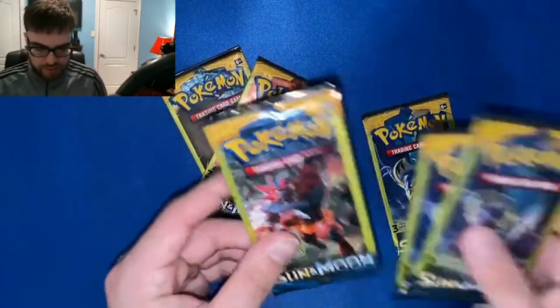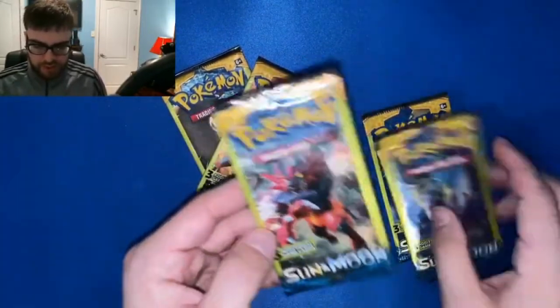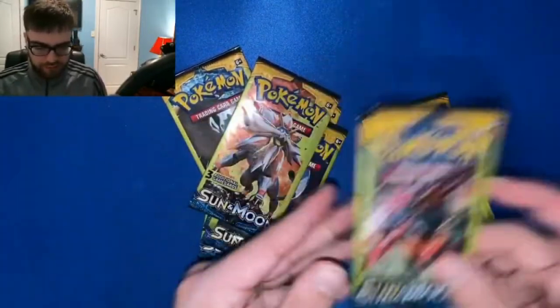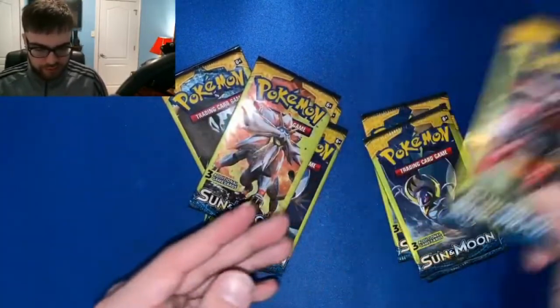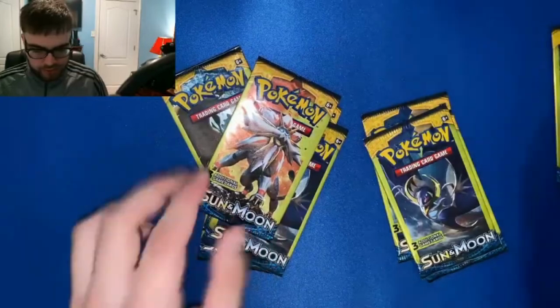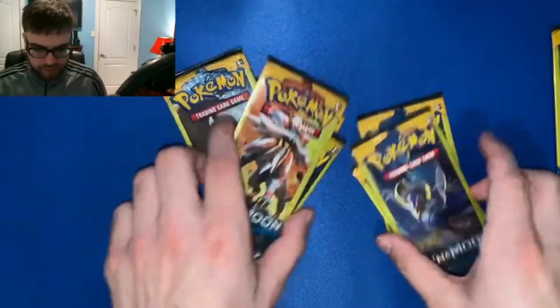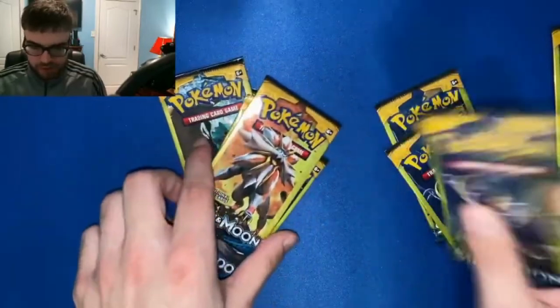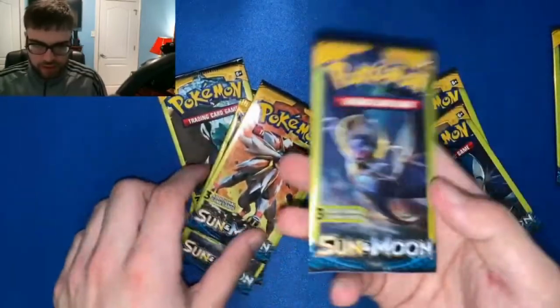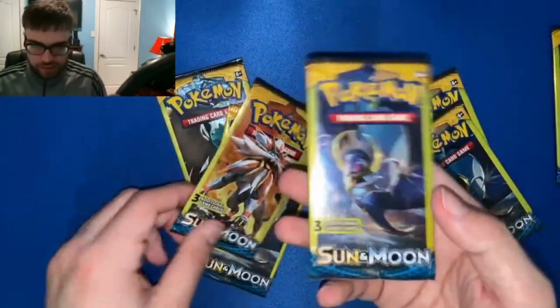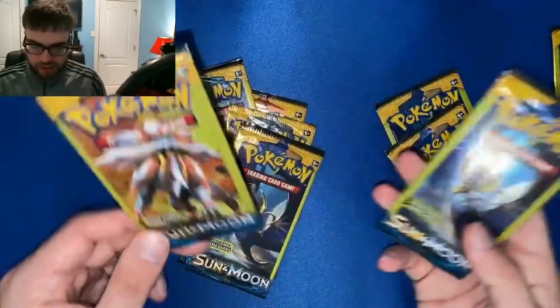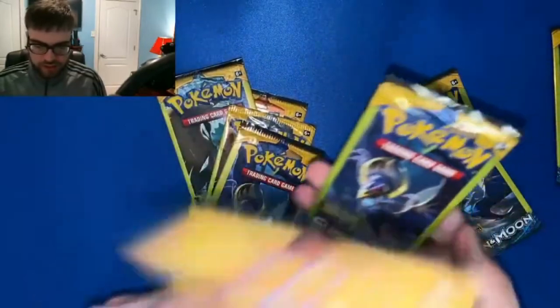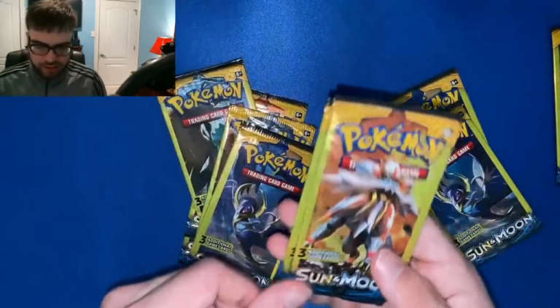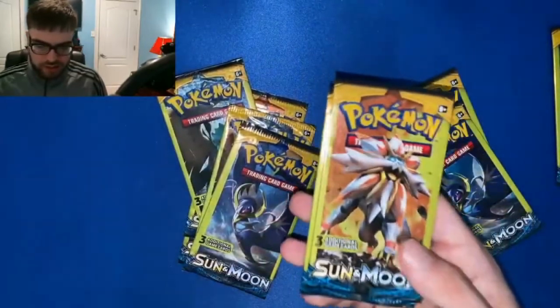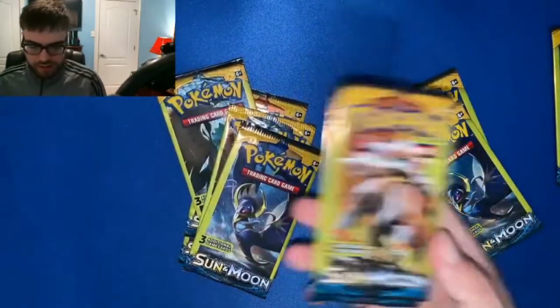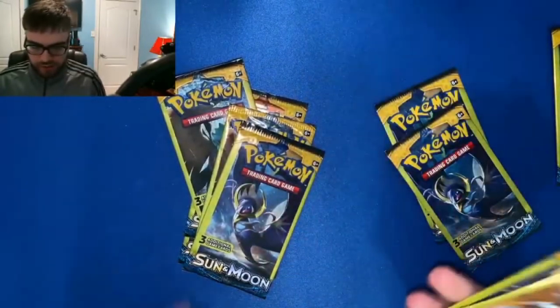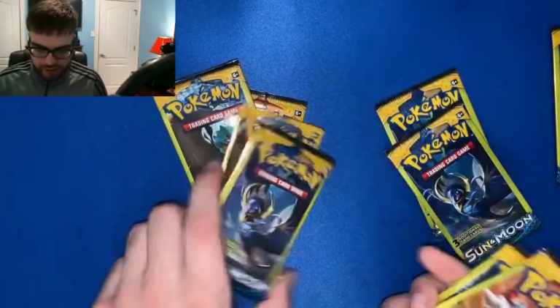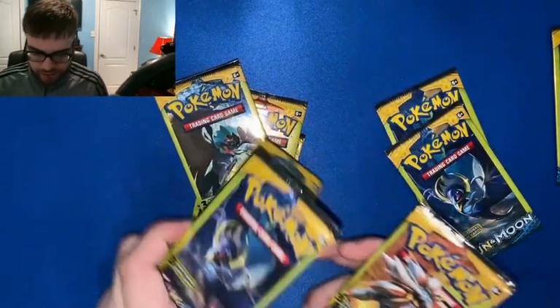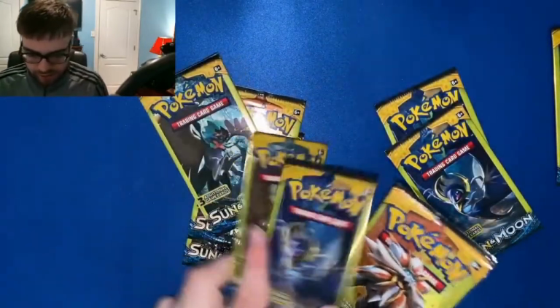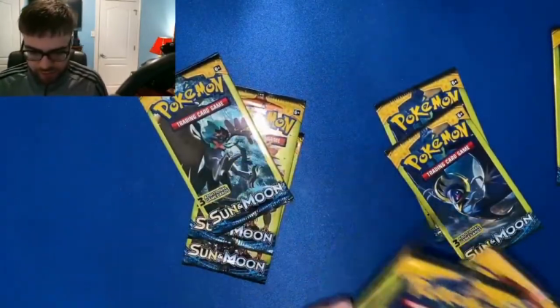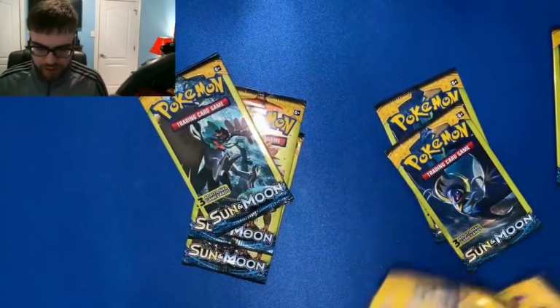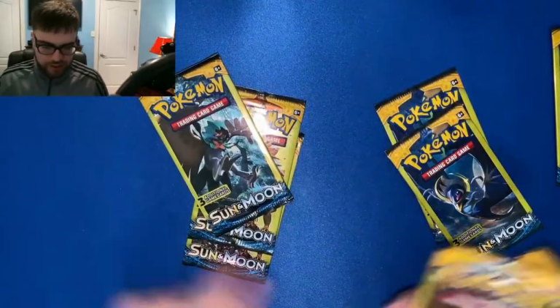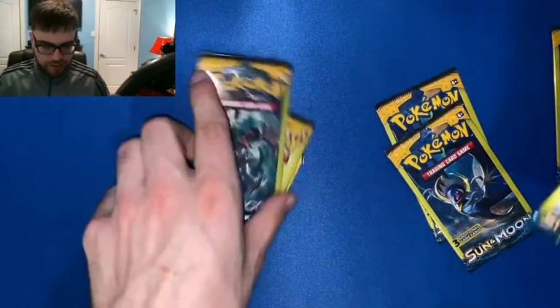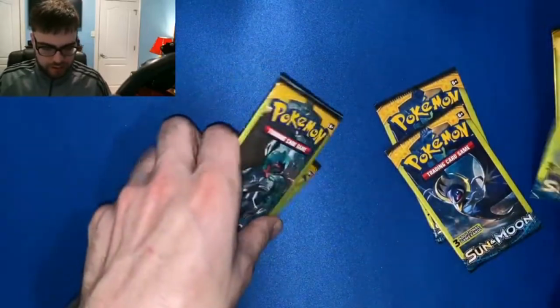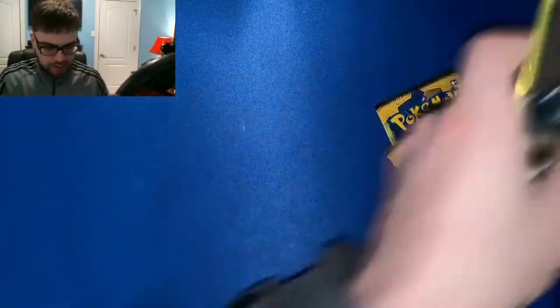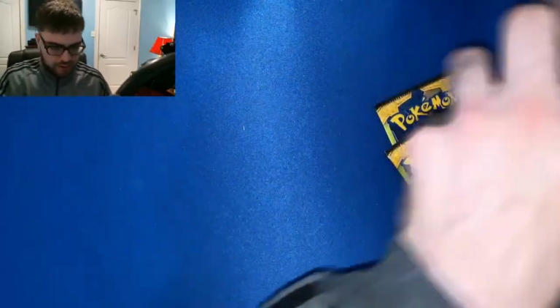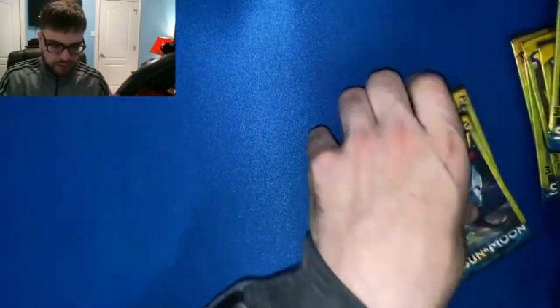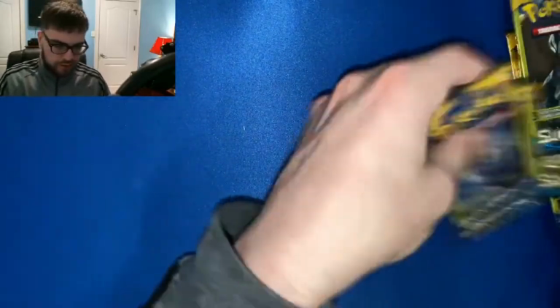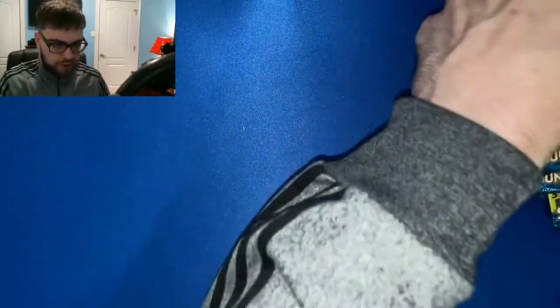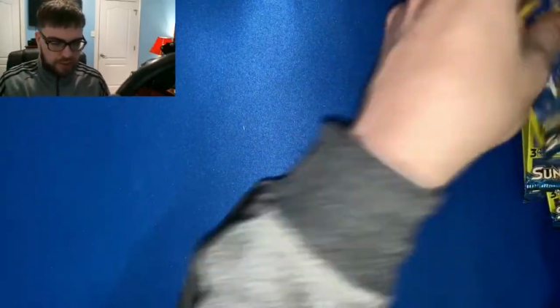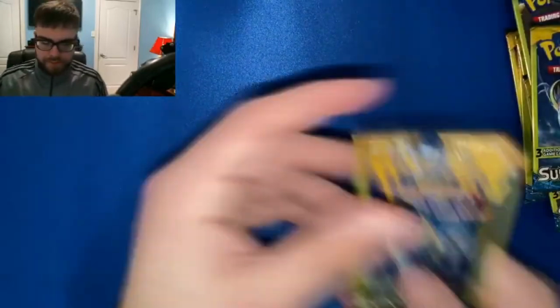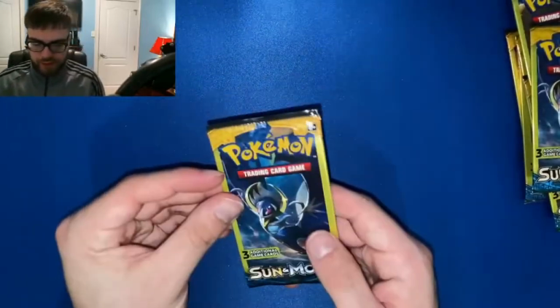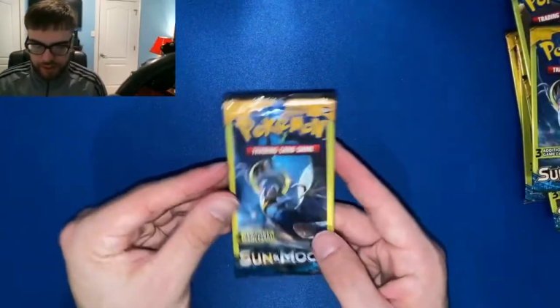We've got a Cinccino, Lunala, Solgaleo, Sigilyph. Let's just start it up — here we go, let's open these bad boys up.